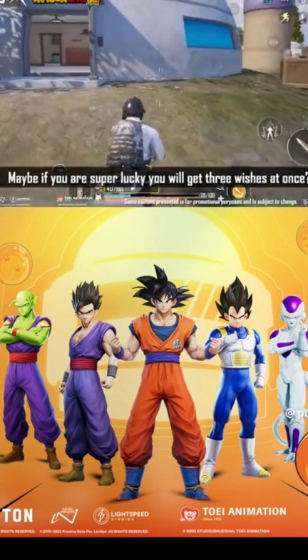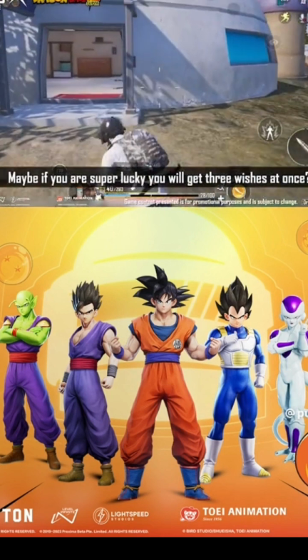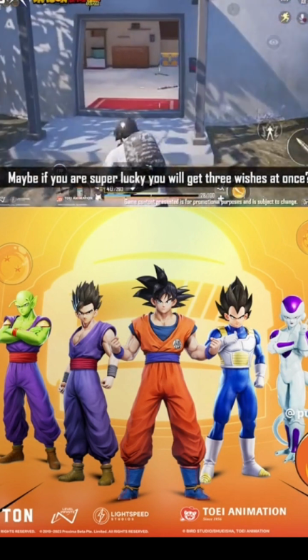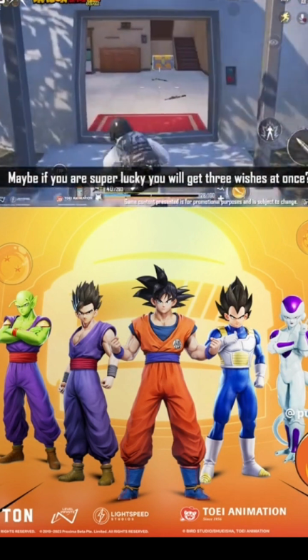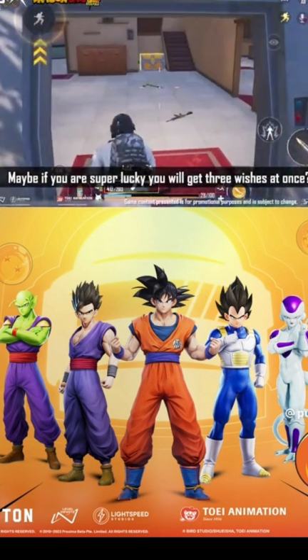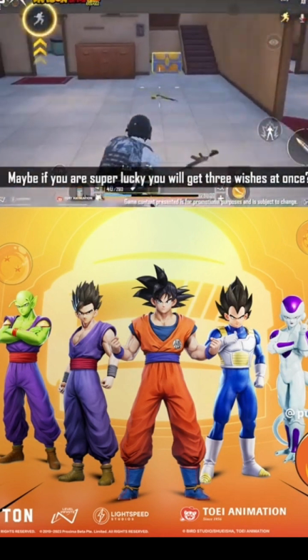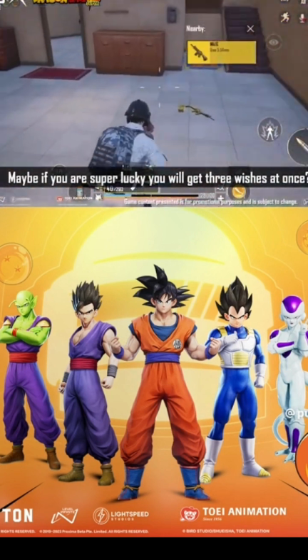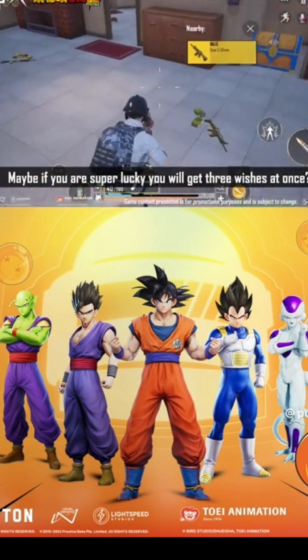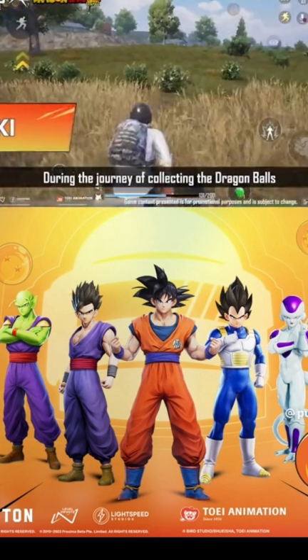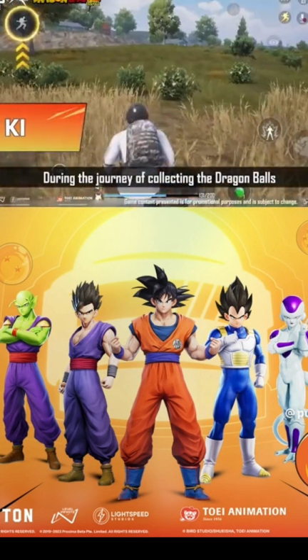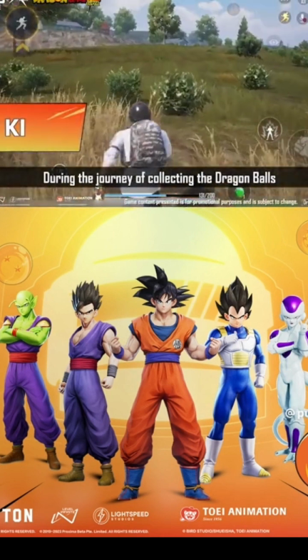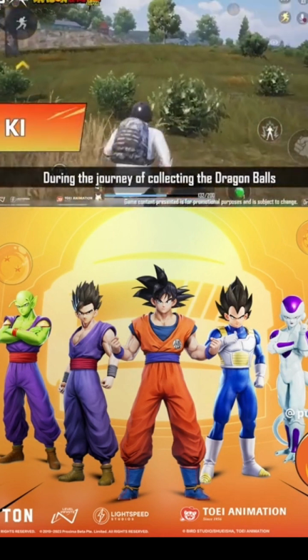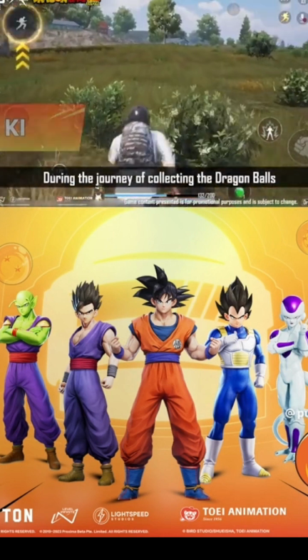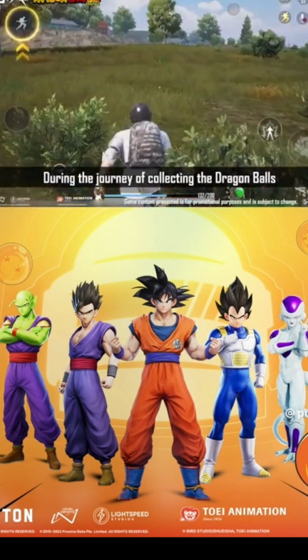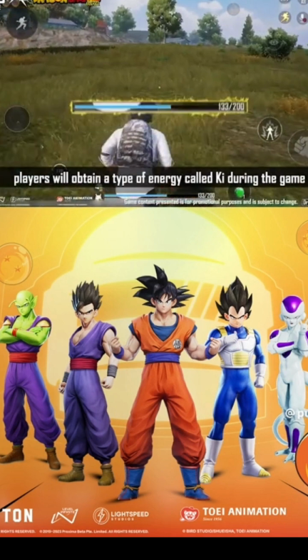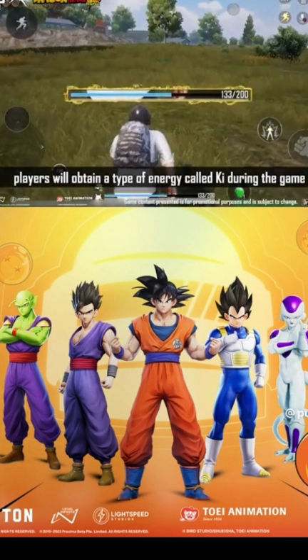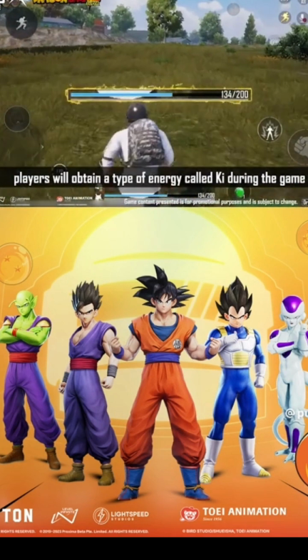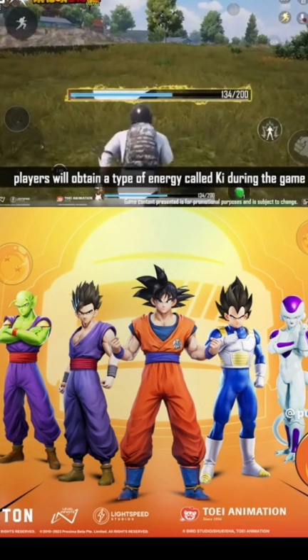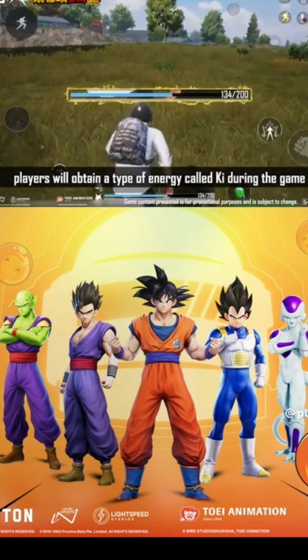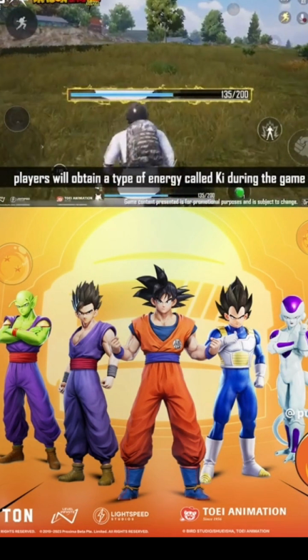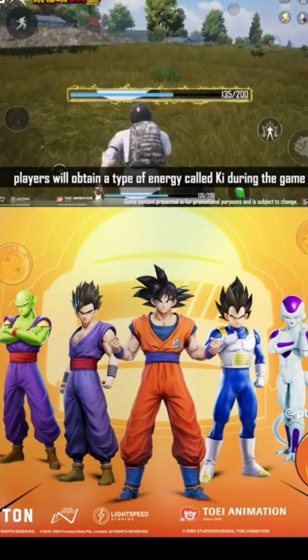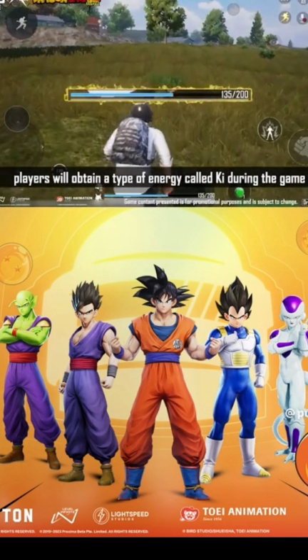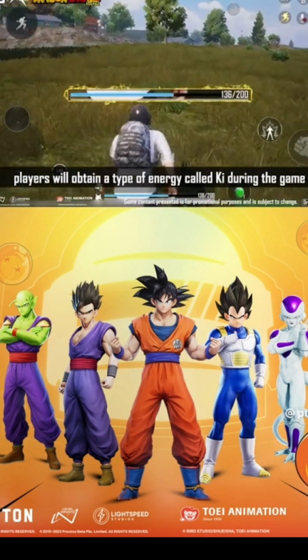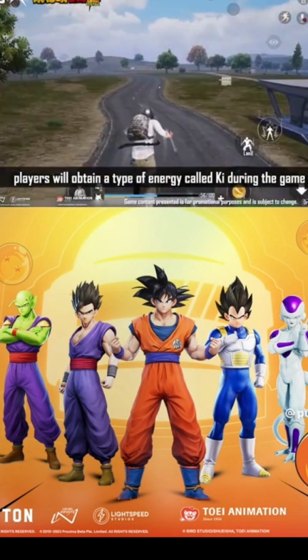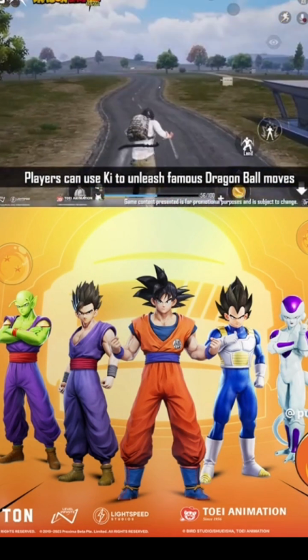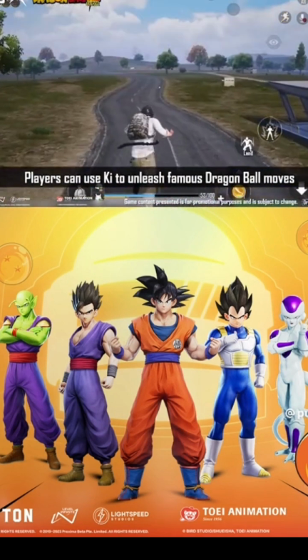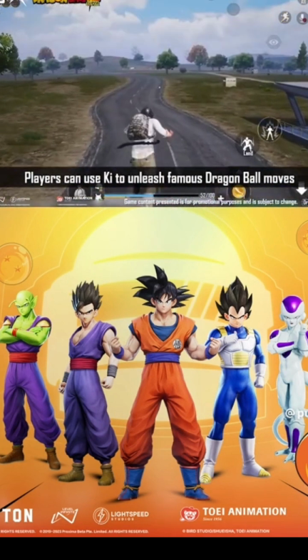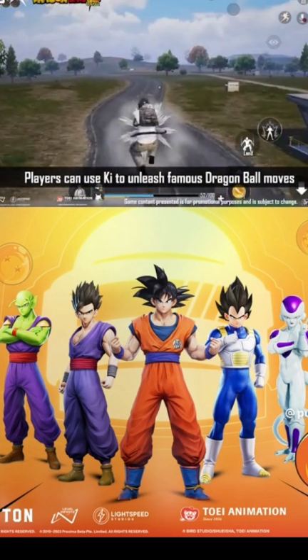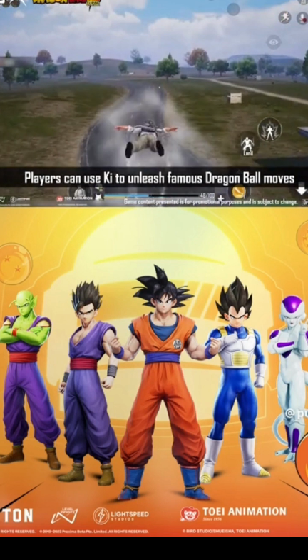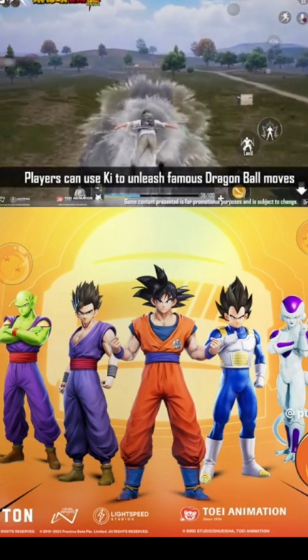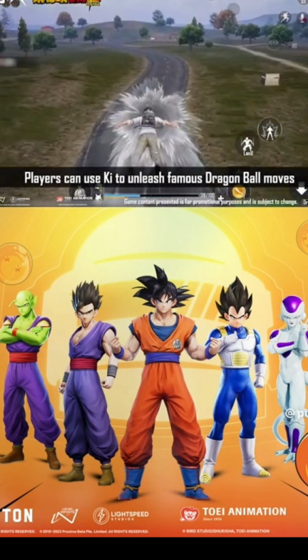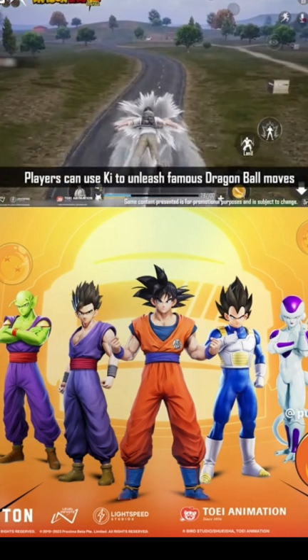Maybe if you're super lucky, you'll get three wishes at once. During the journey of collecting the Dragon Balls, players will obtain a type of energy called Ki. Players can use Ki to unleash famous Dragon Ball moves.